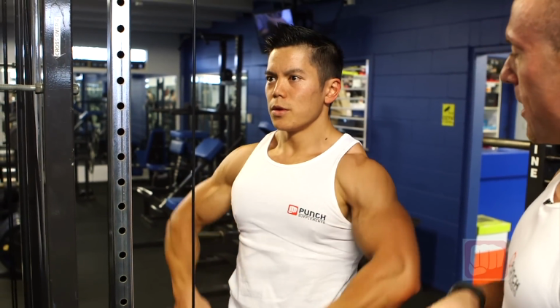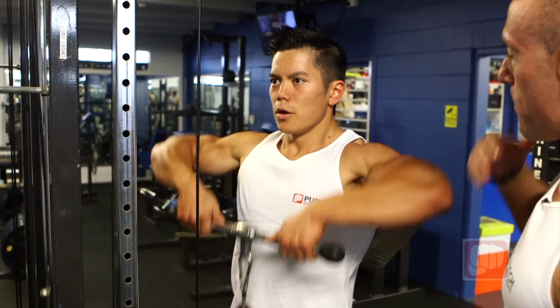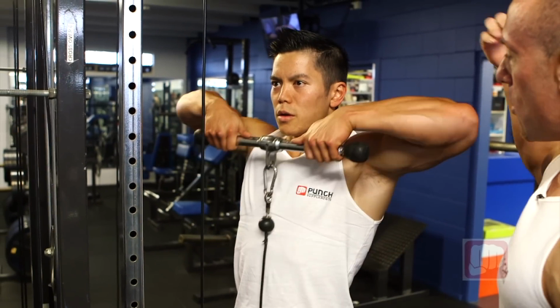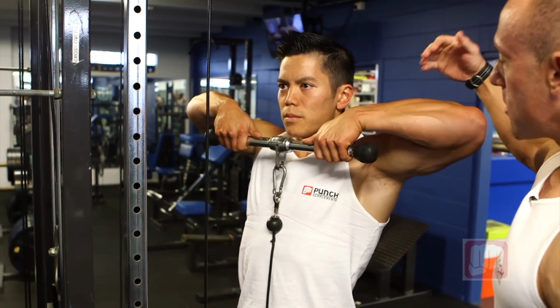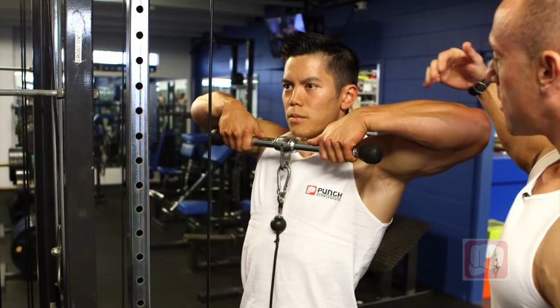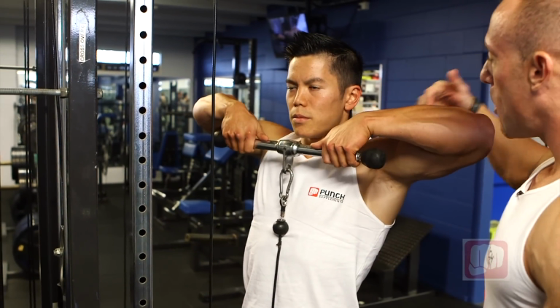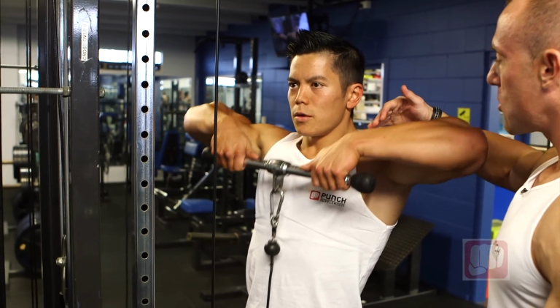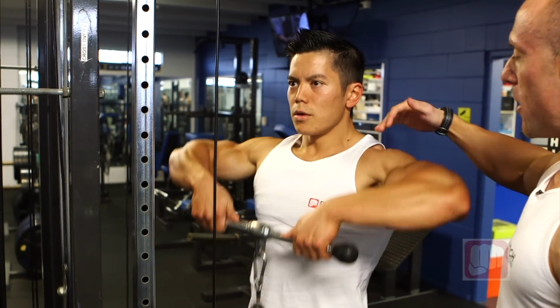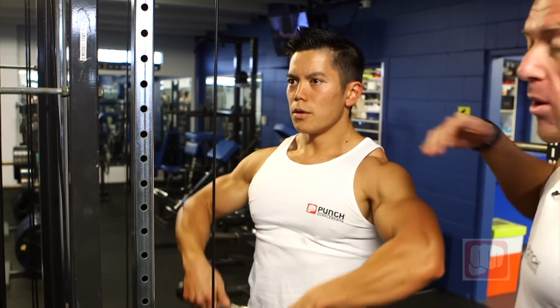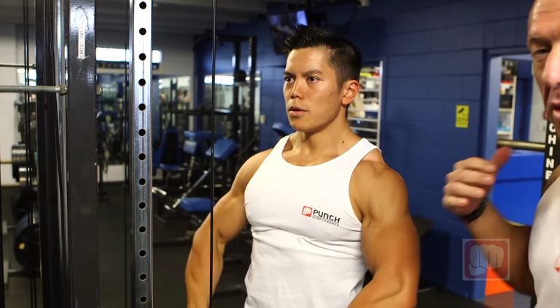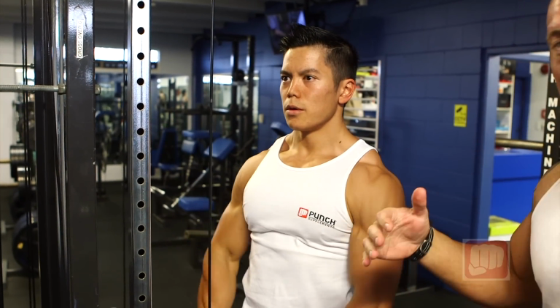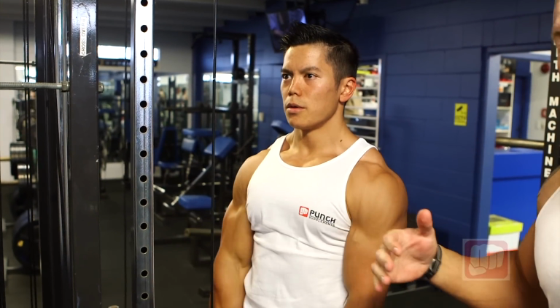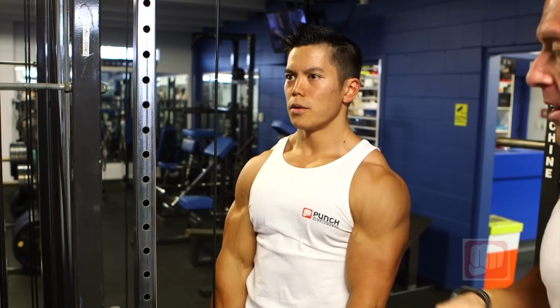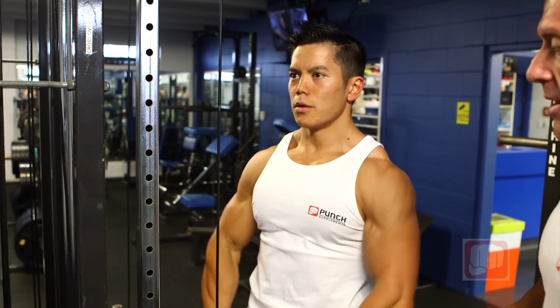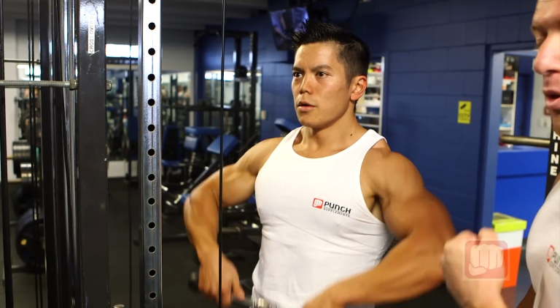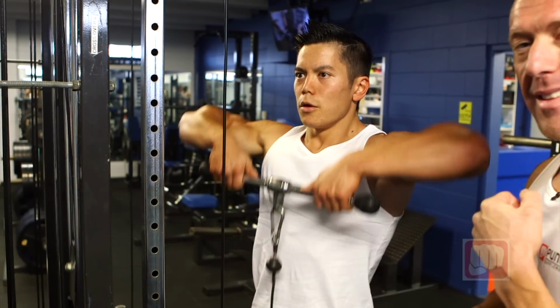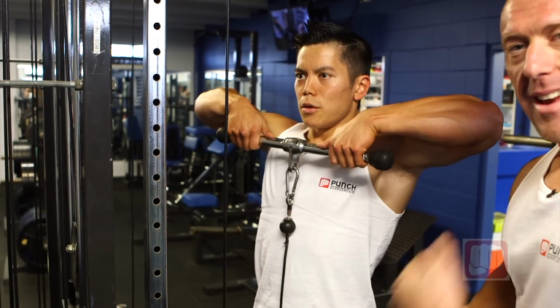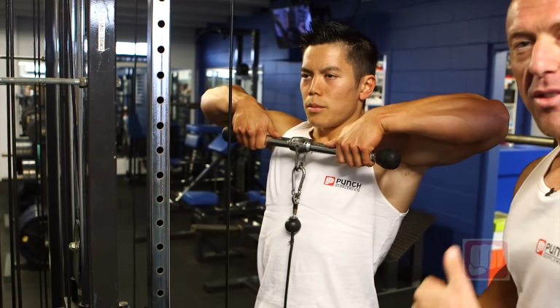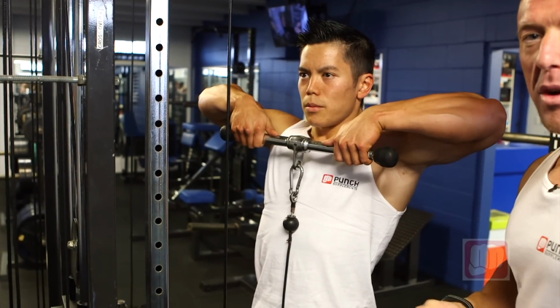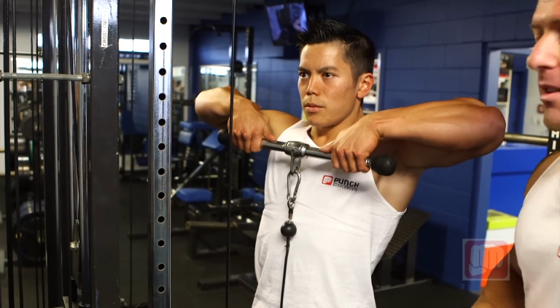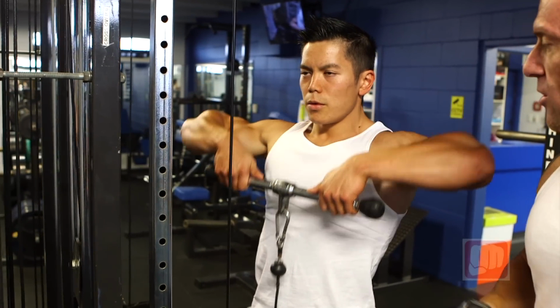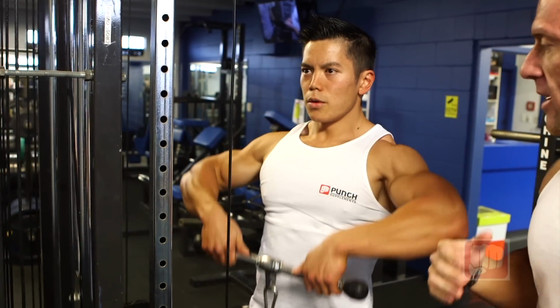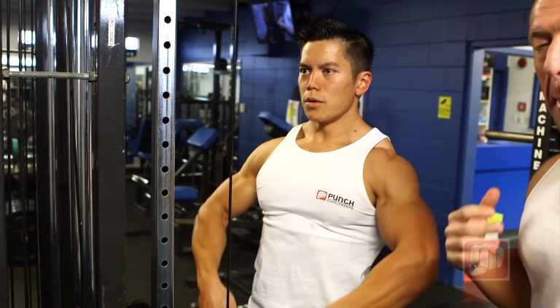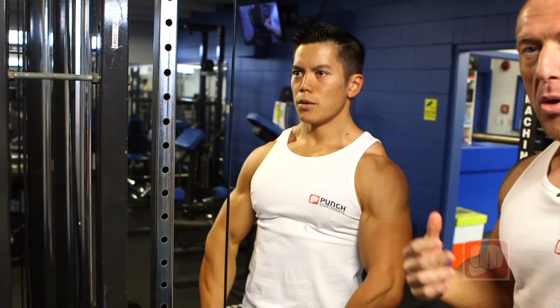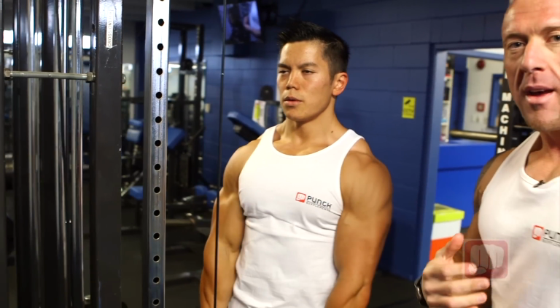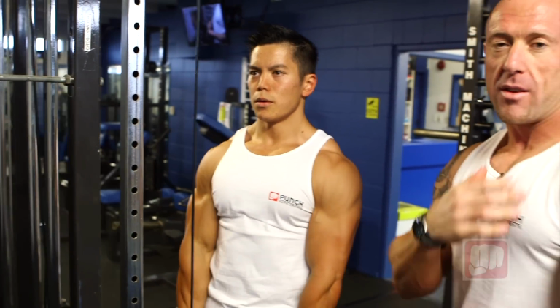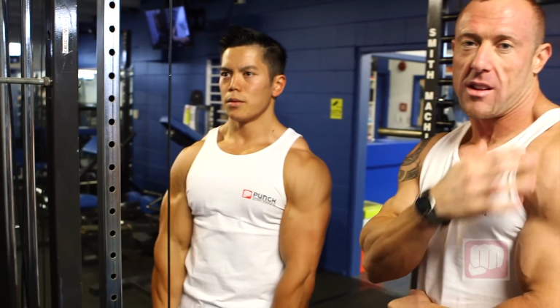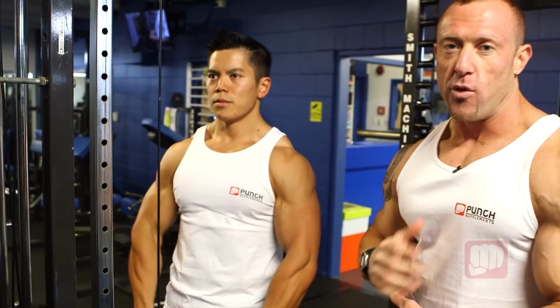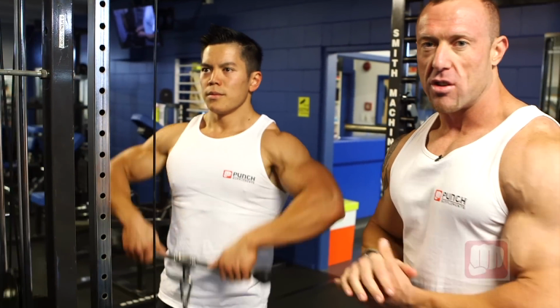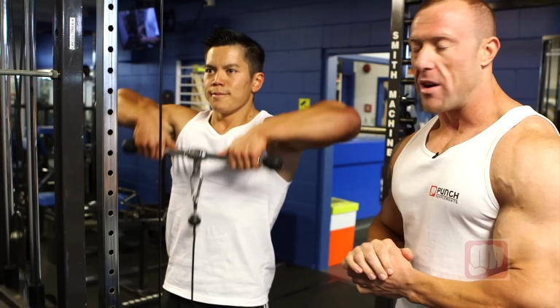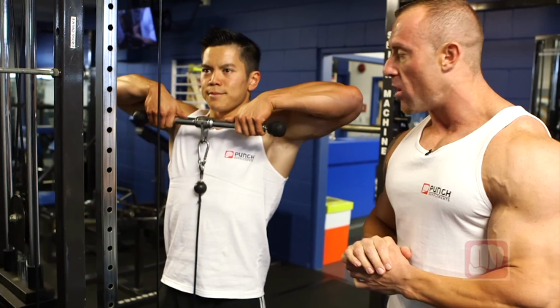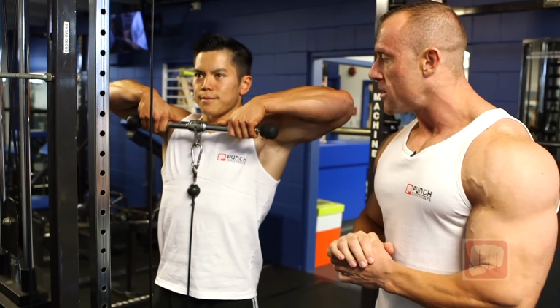This exercise works the top of the shoulder and also the front of the shoulder. It's a good one at the end of your workout just to really get that burn. You'll get the definition throughout your shoulders.